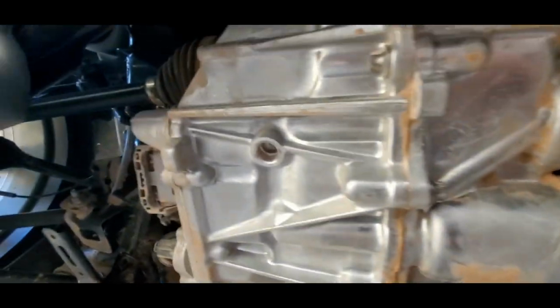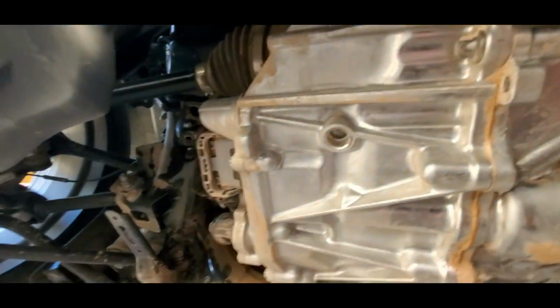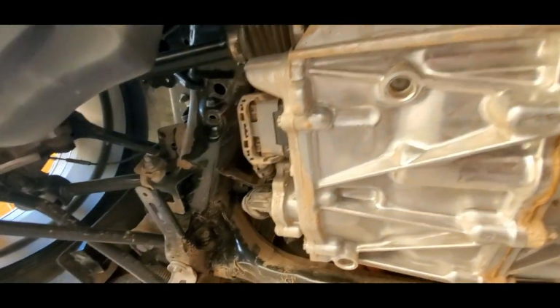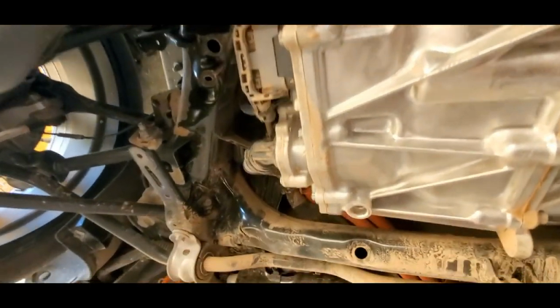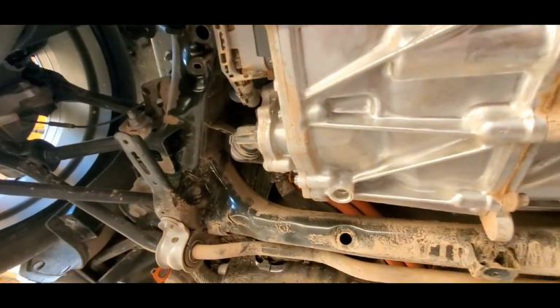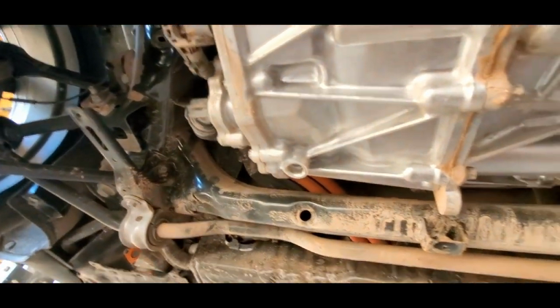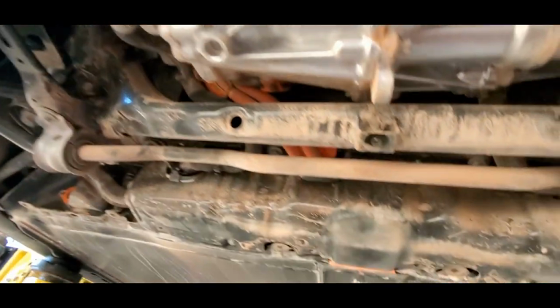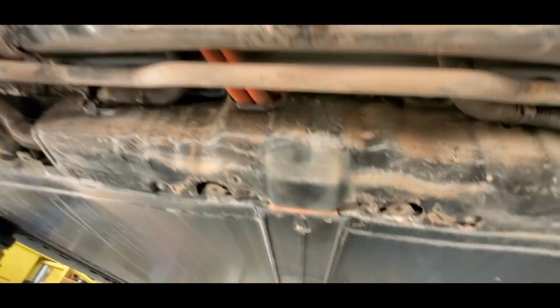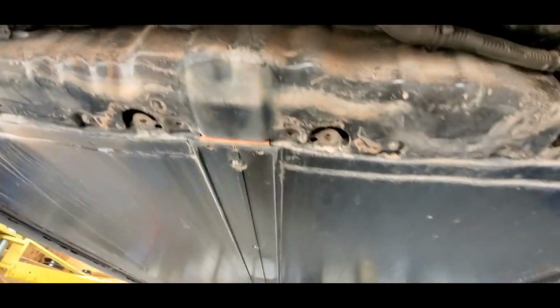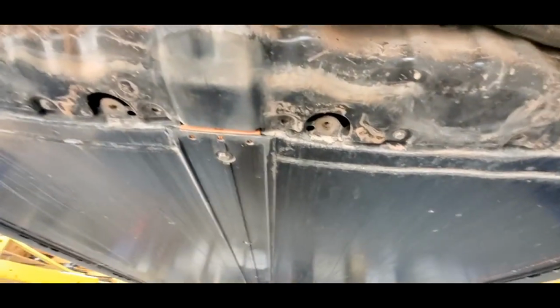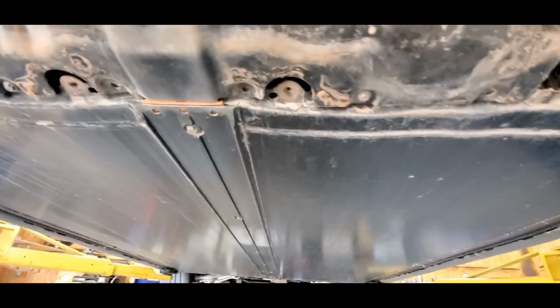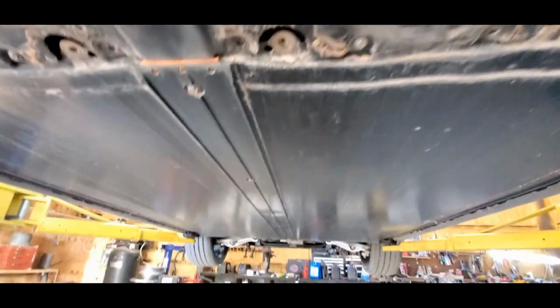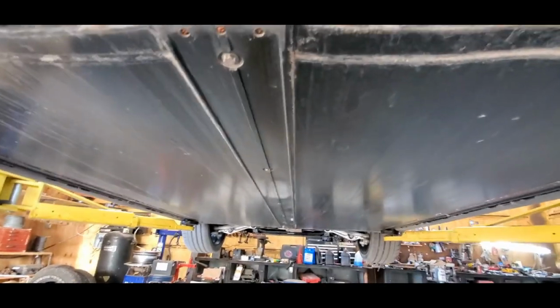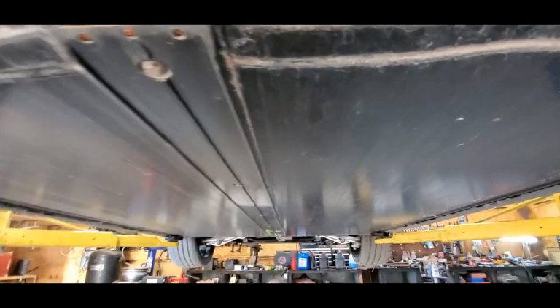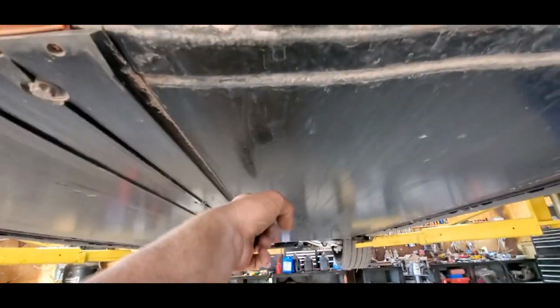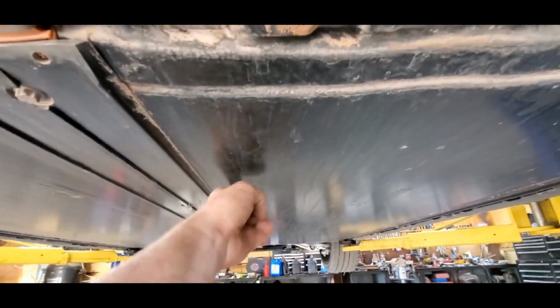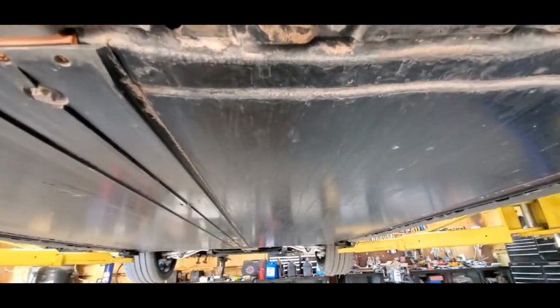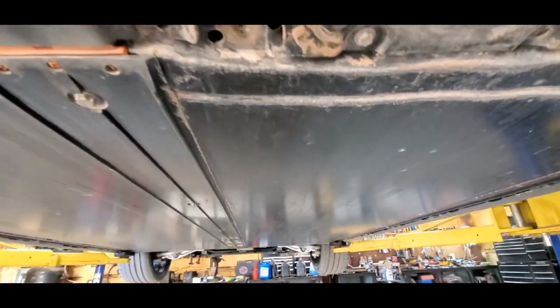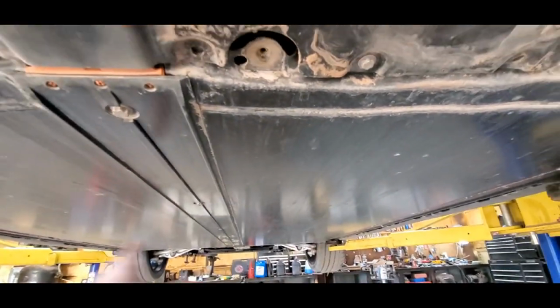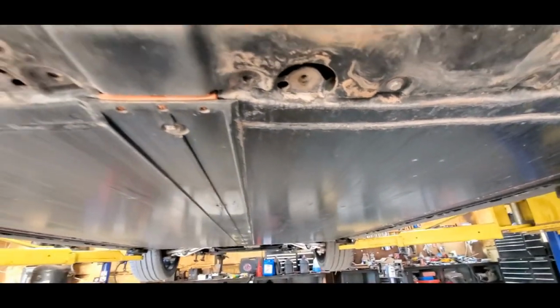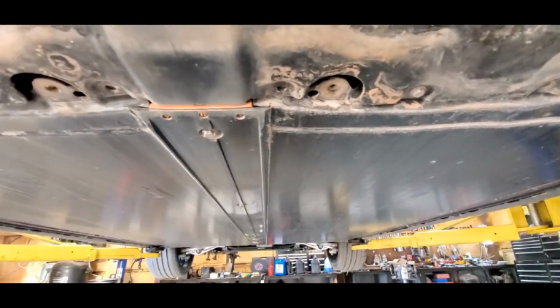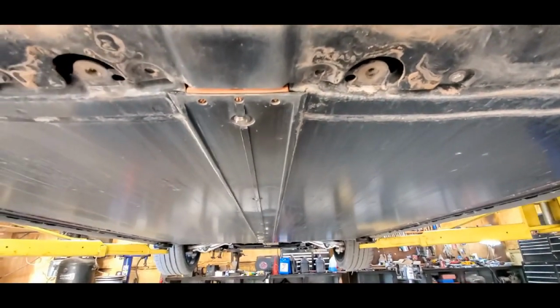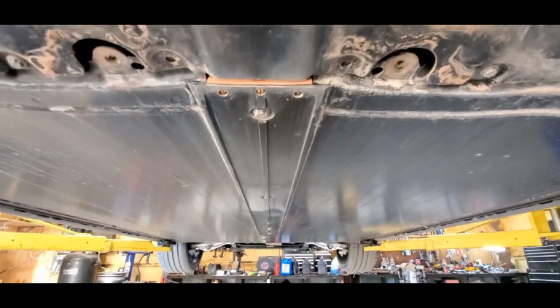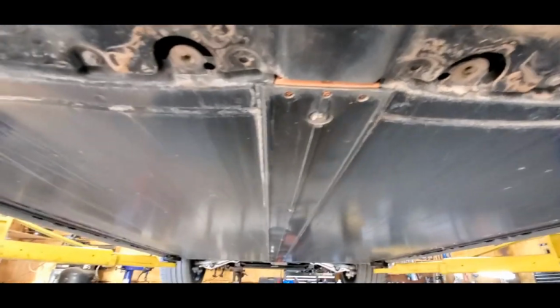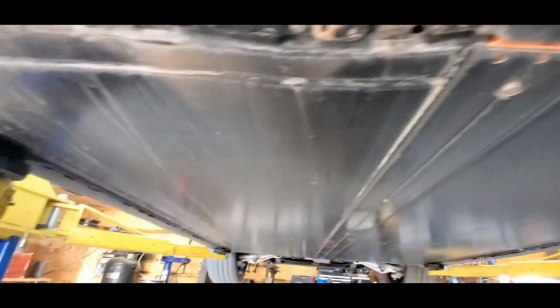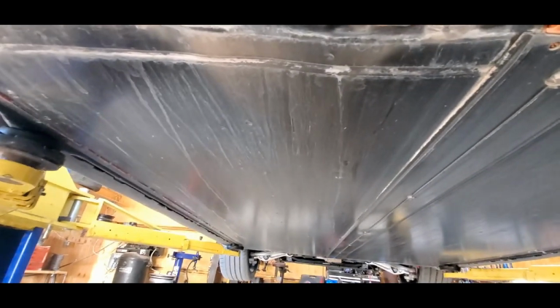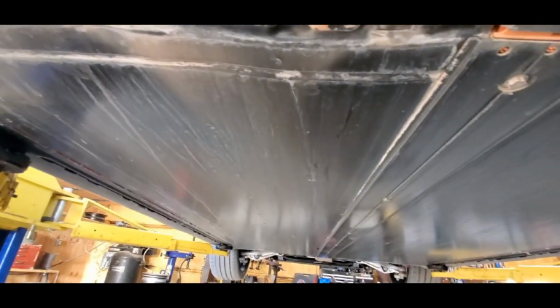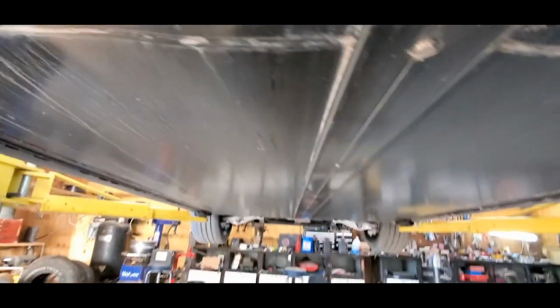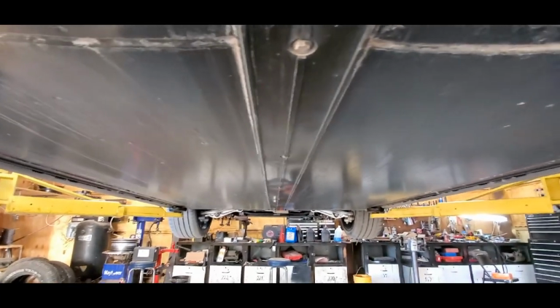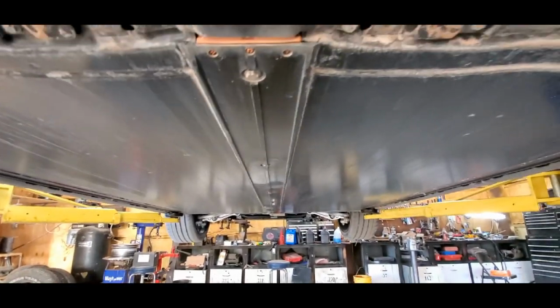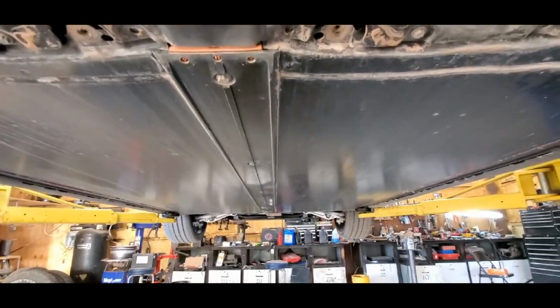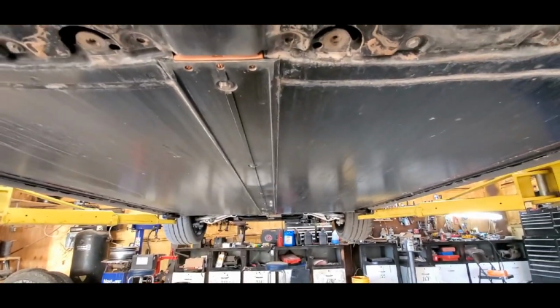So that's about all to see underneath. This entire floor is the battery. We'll see what's under the front liner next.